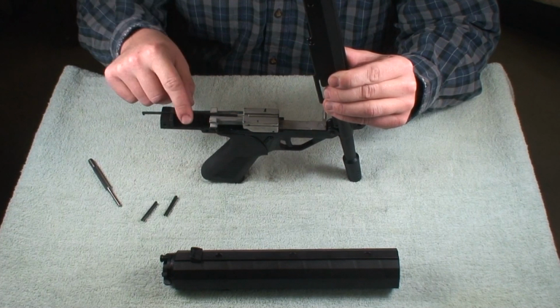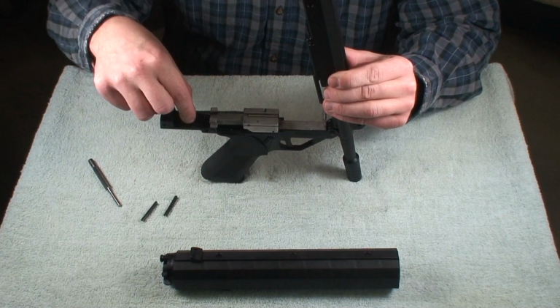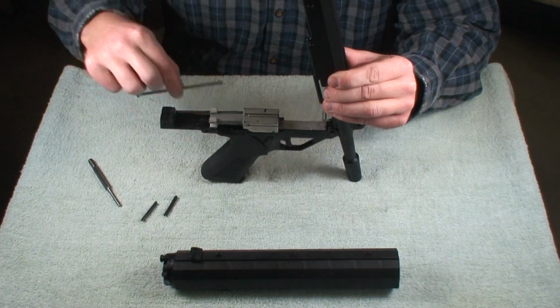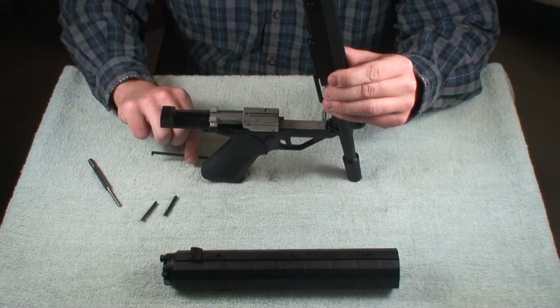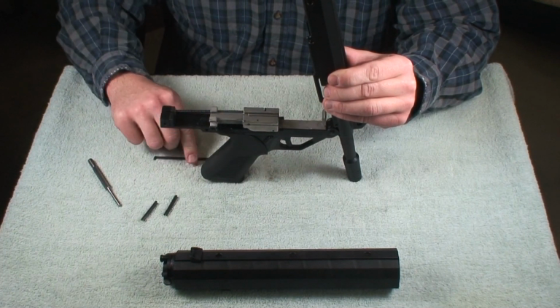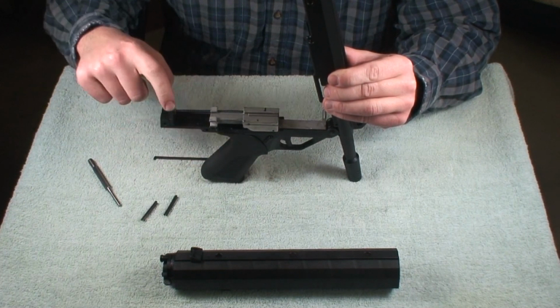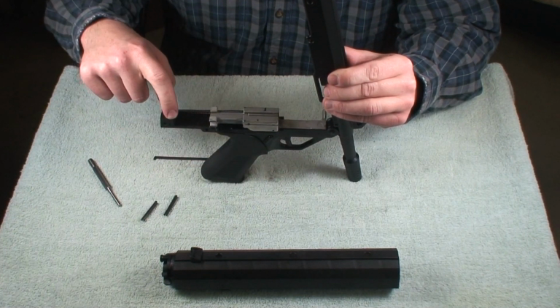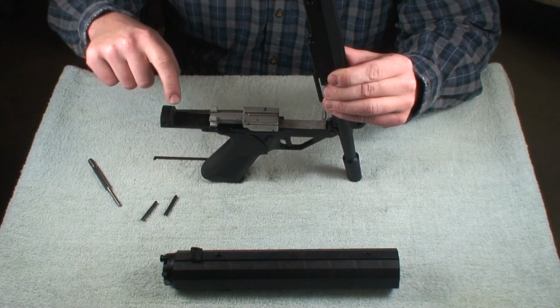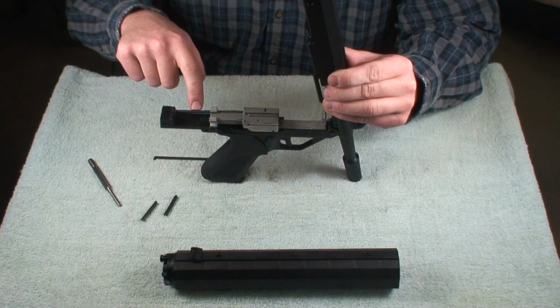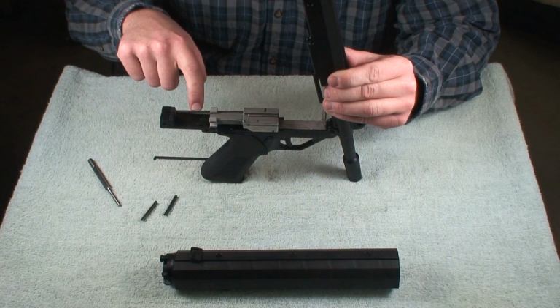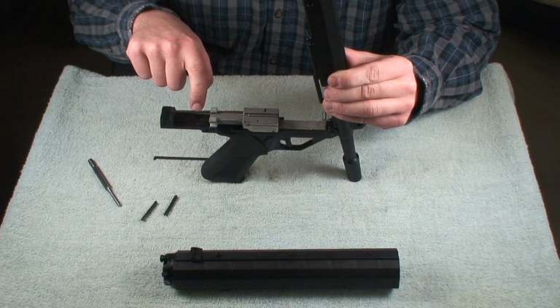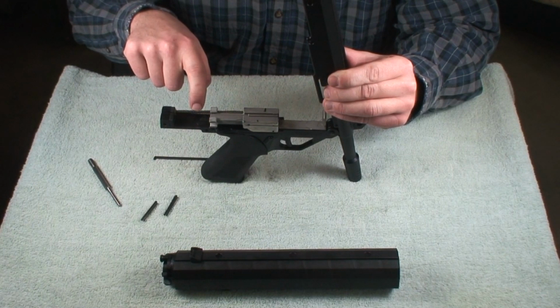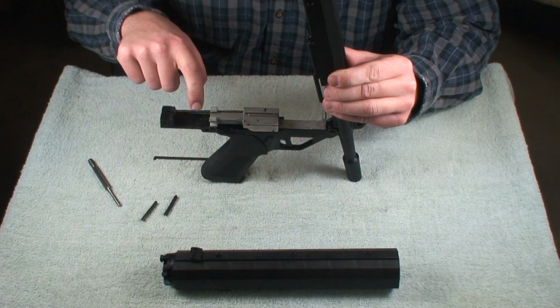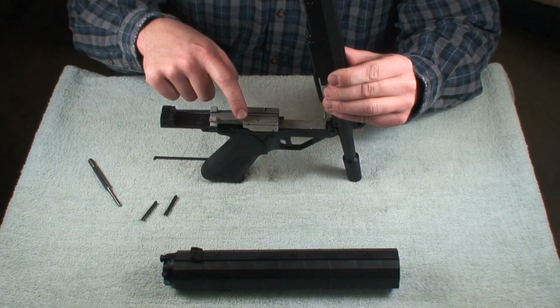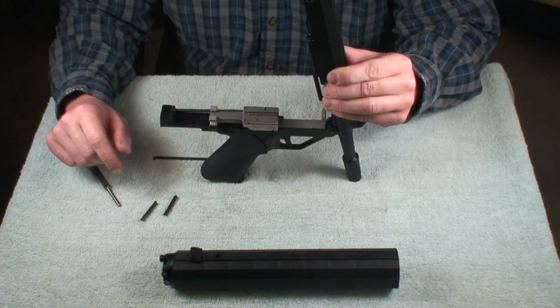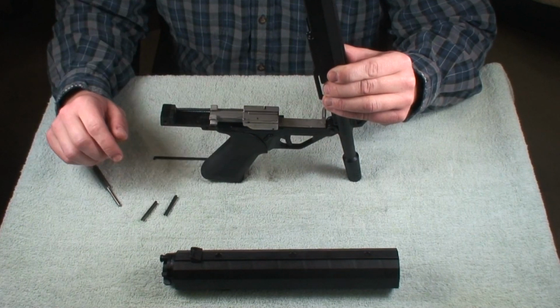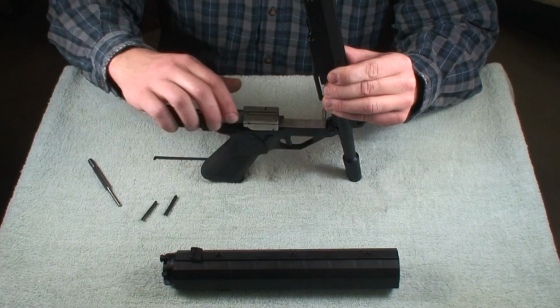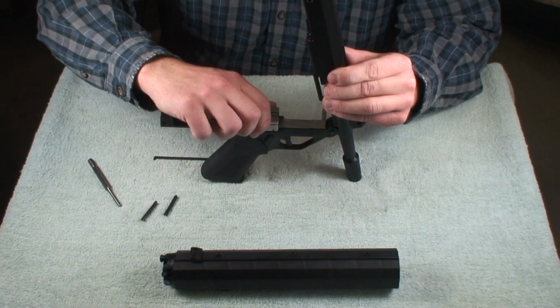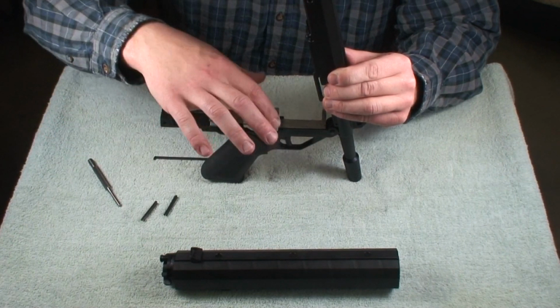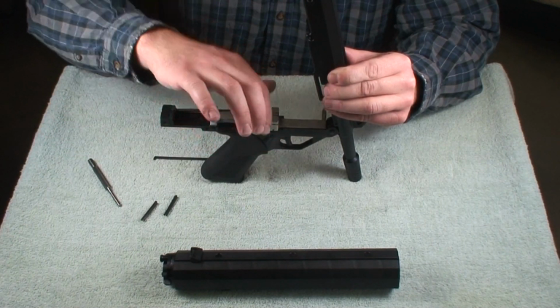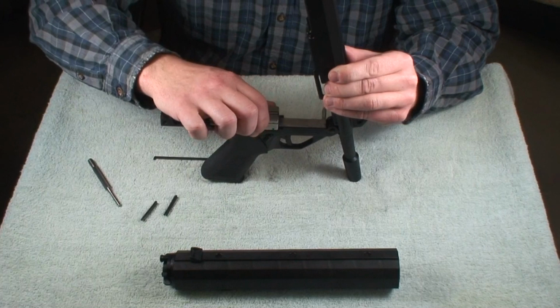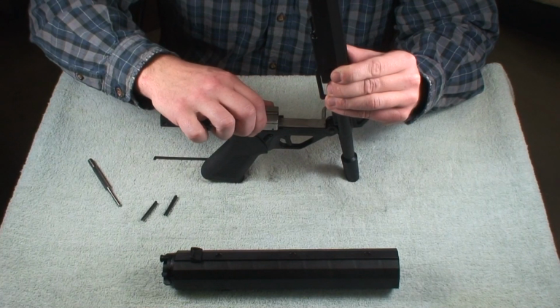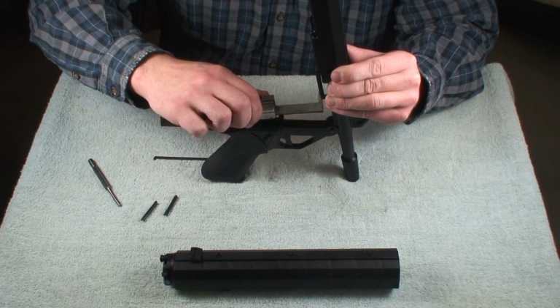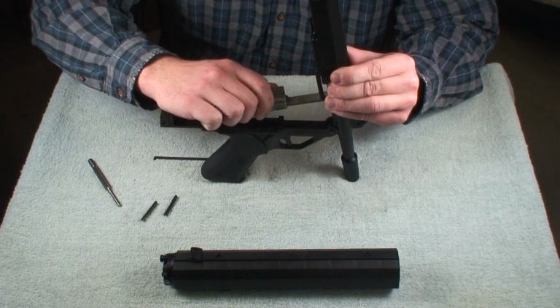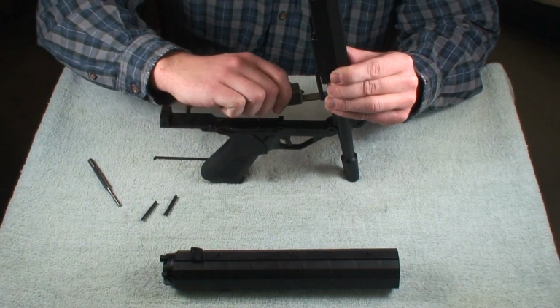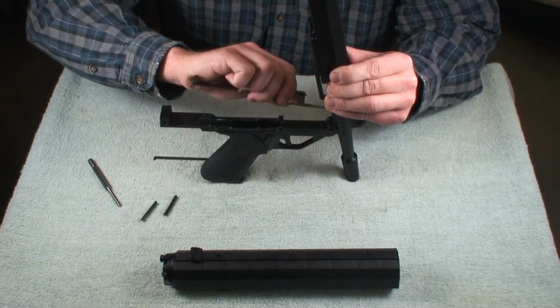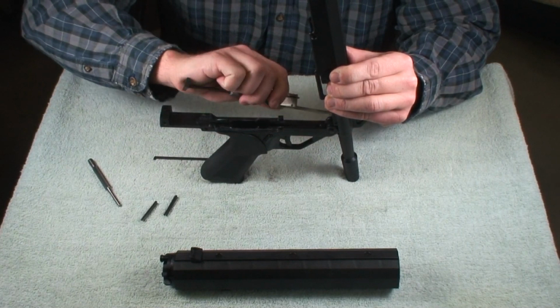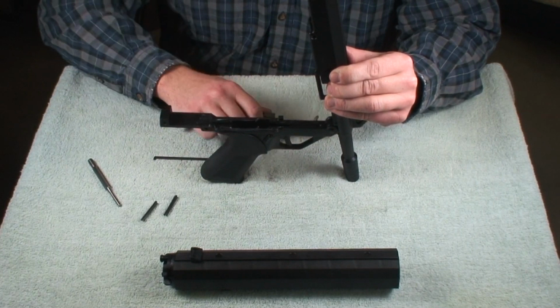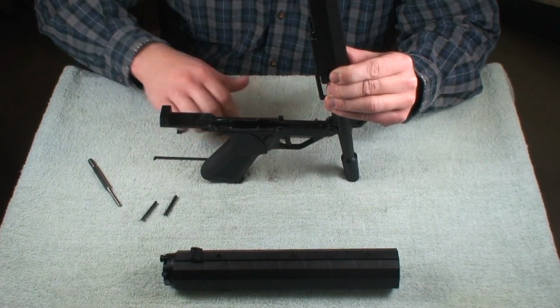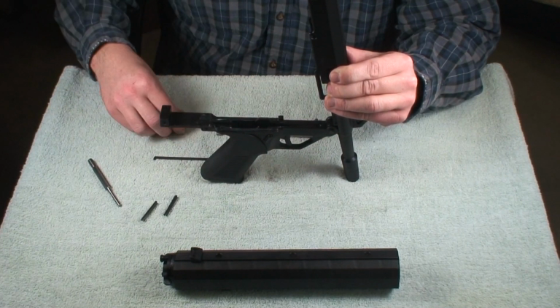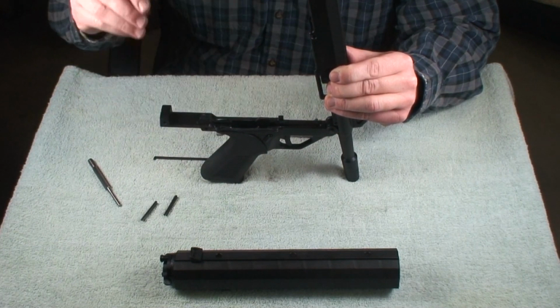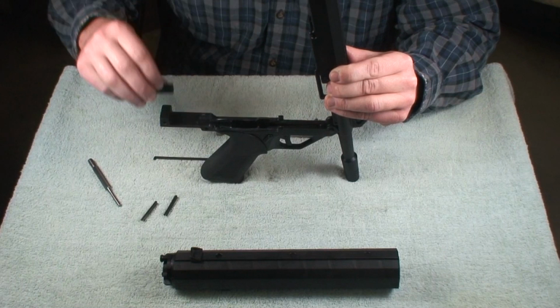And you have your ejector, your buffer, your return spring assembly, and your bolt. So you can just grab the whole assembly and bring it out. And you have the buffer.